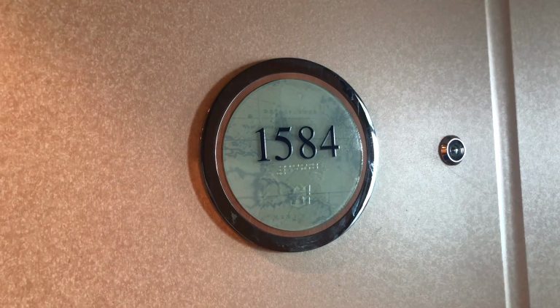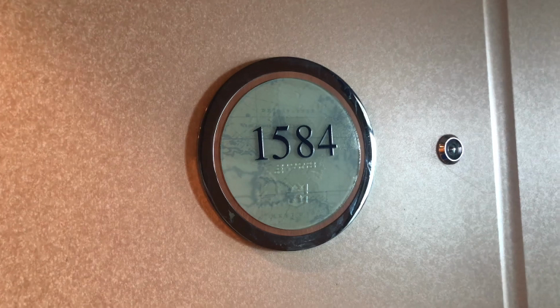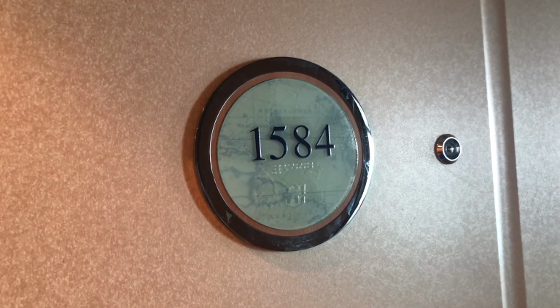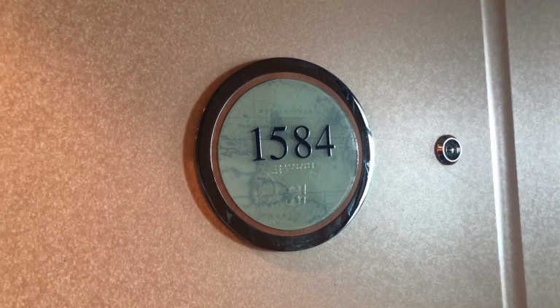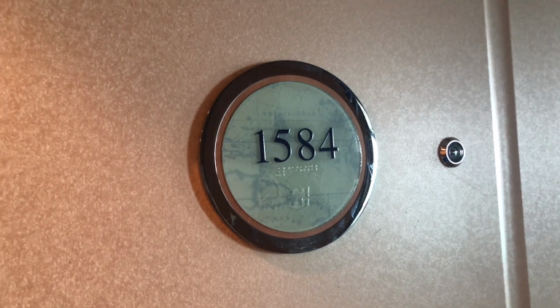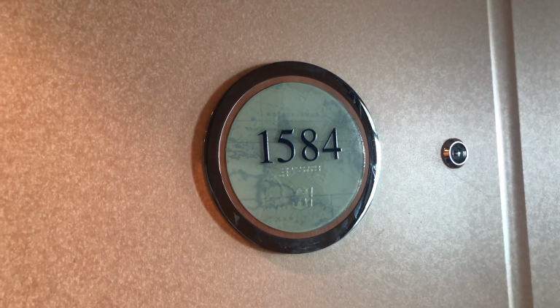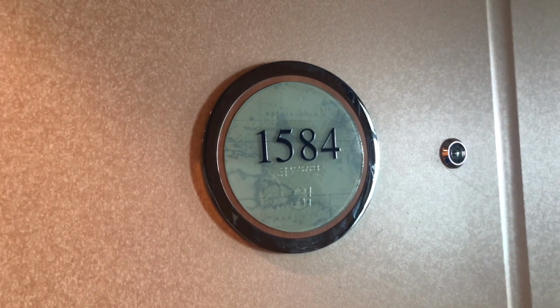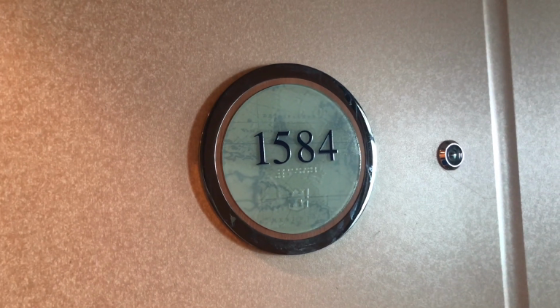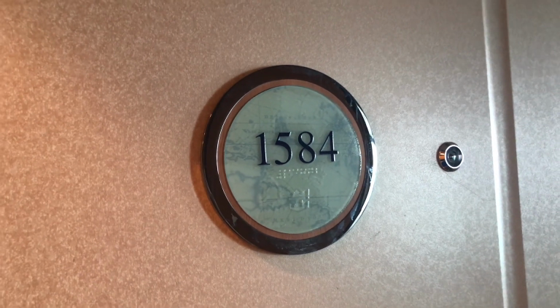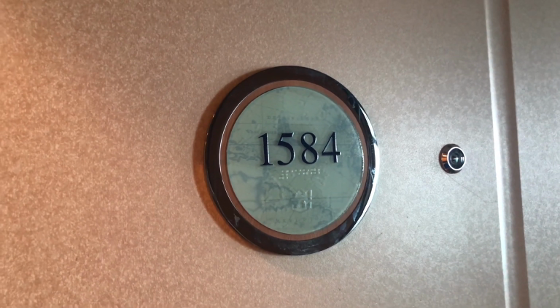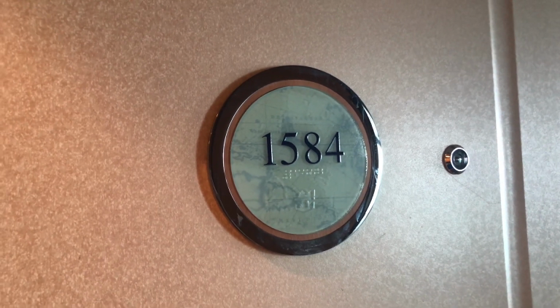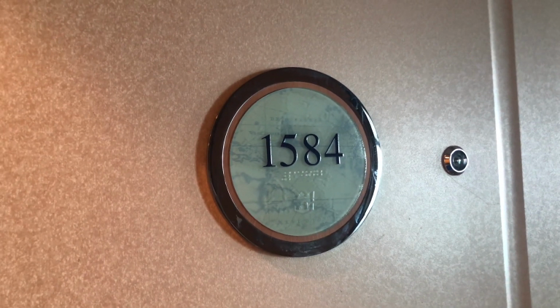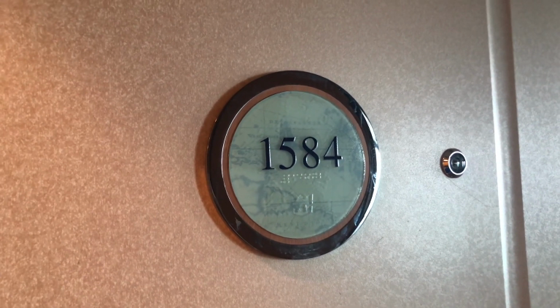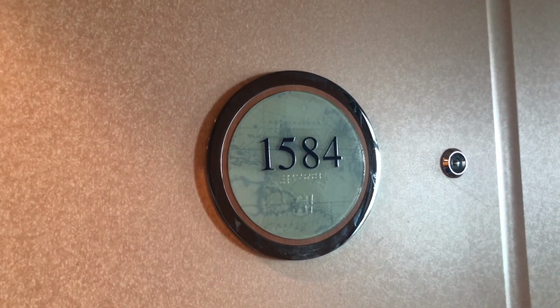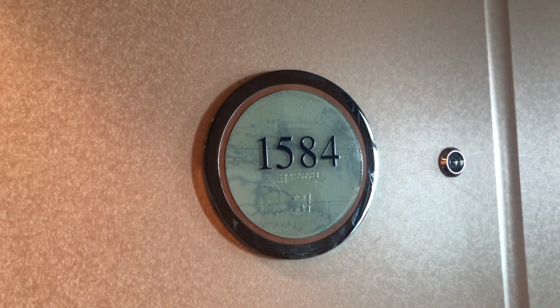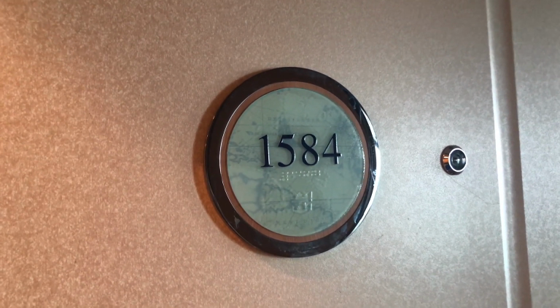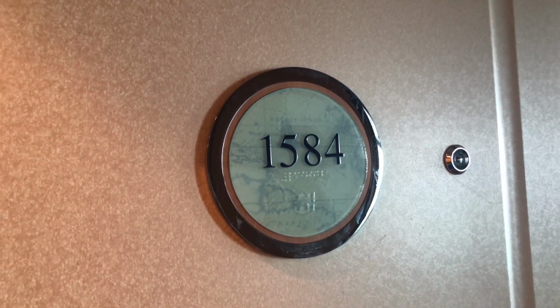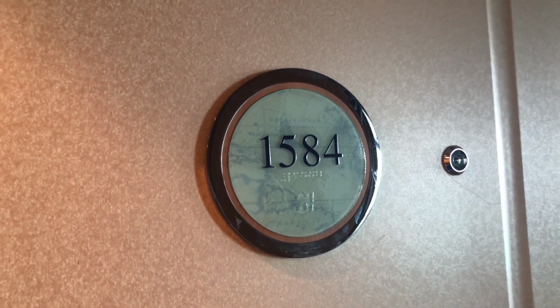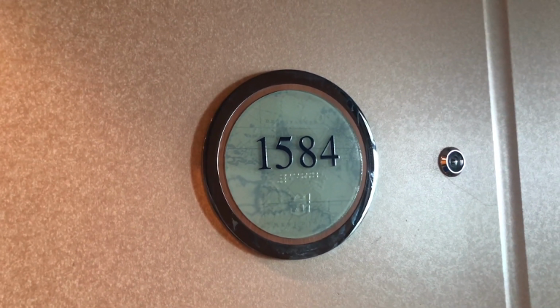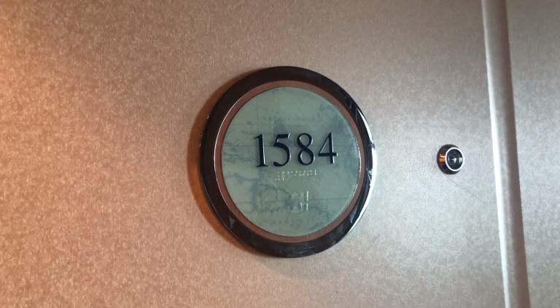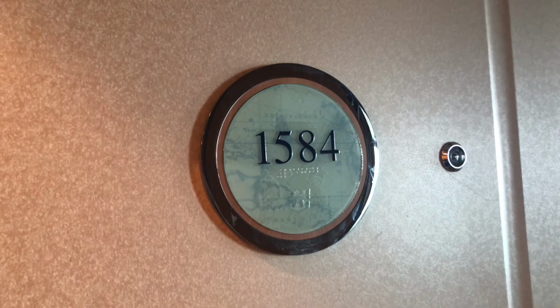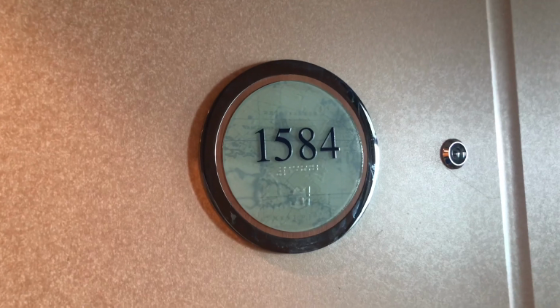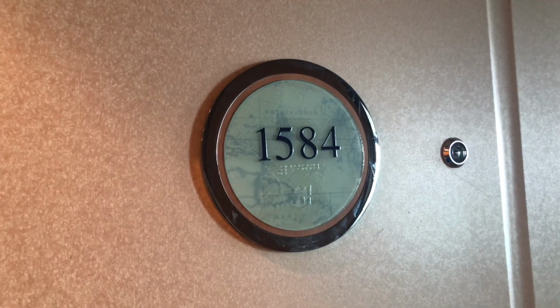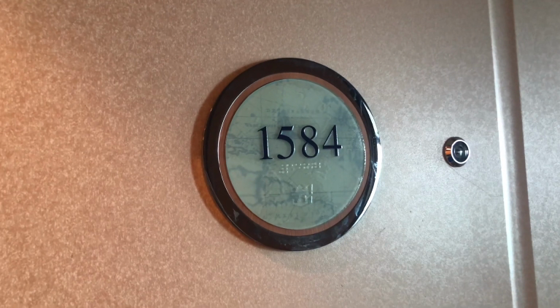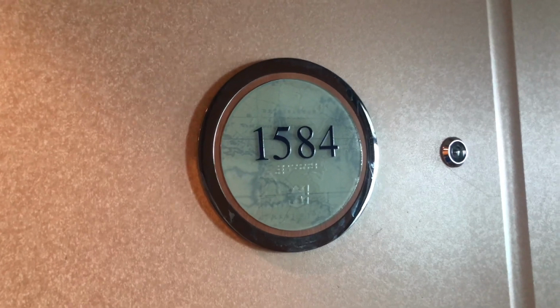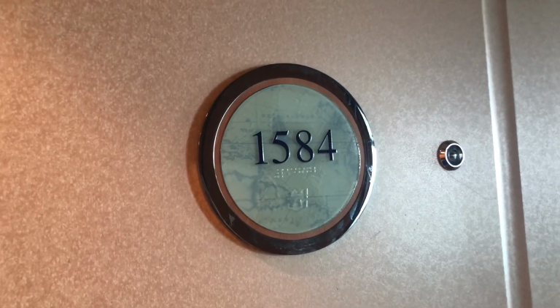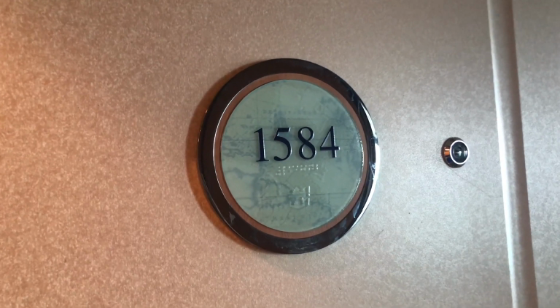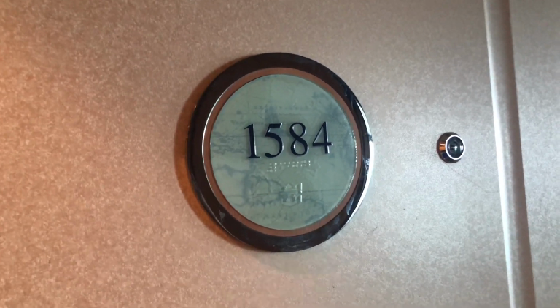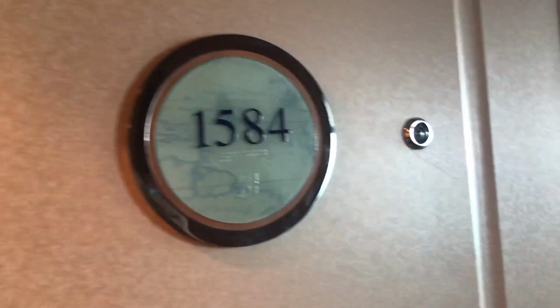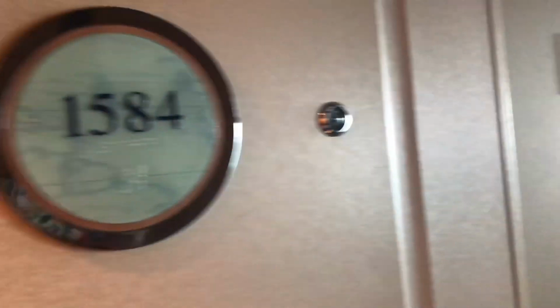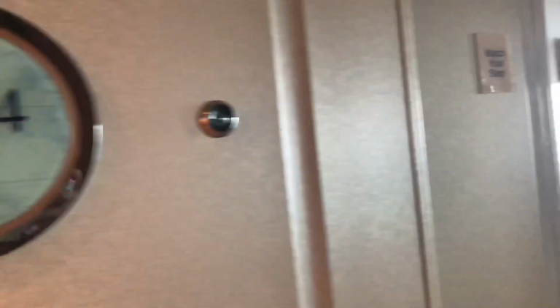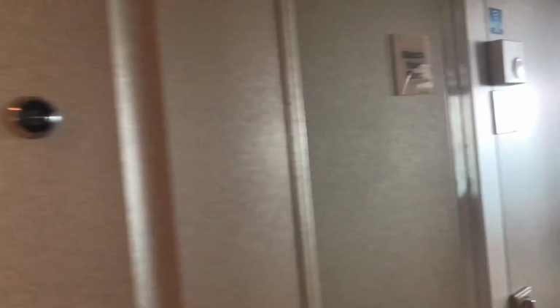All right, hello everybody. This is Junior Suite 1584 on Brilliance of the Seas.